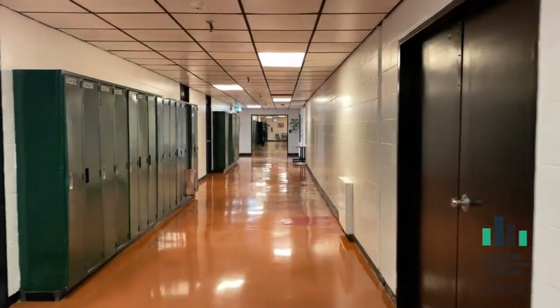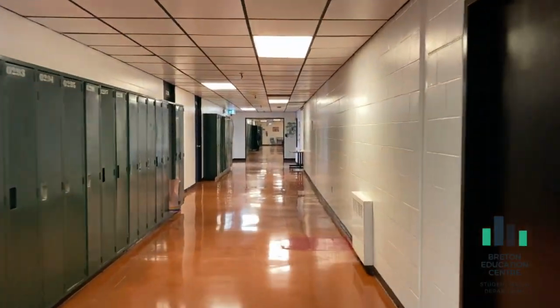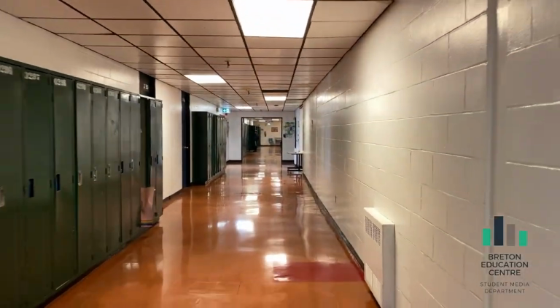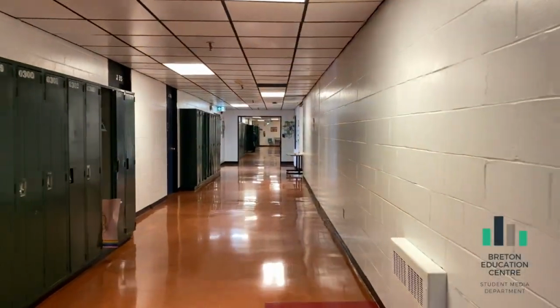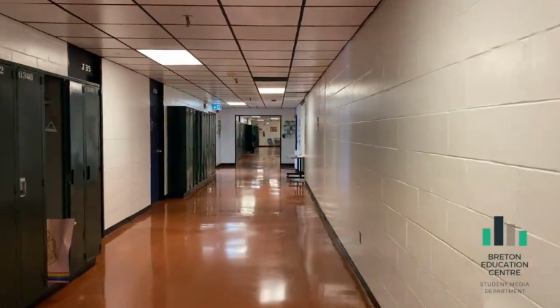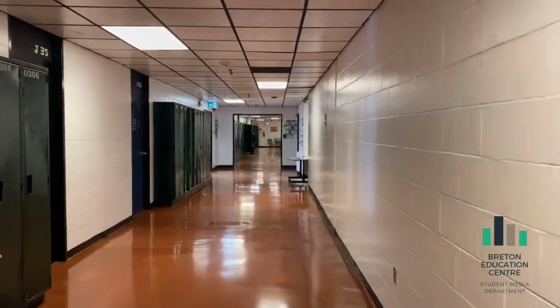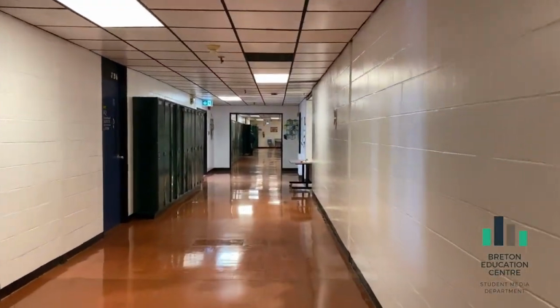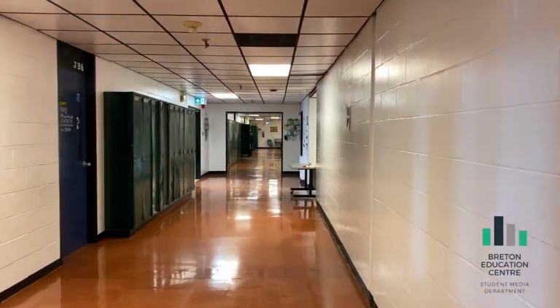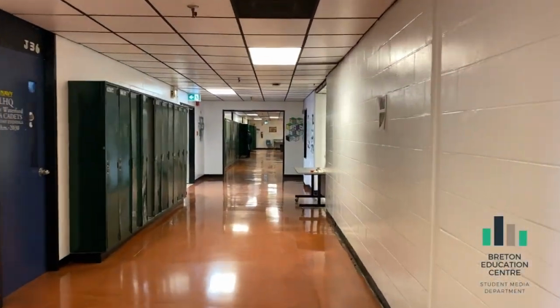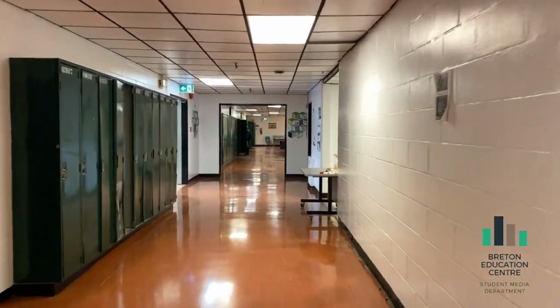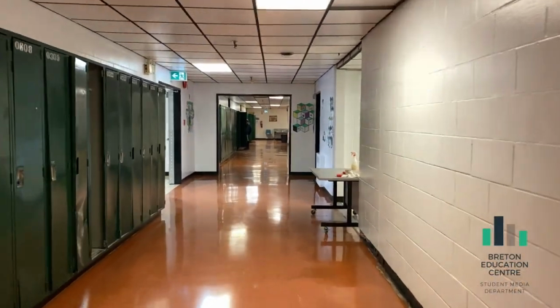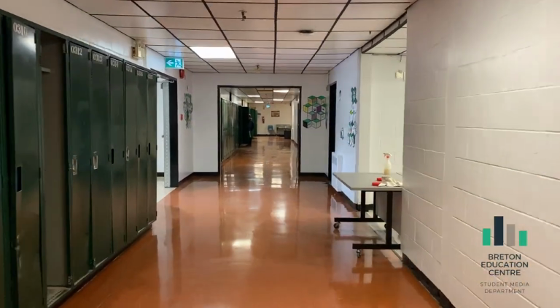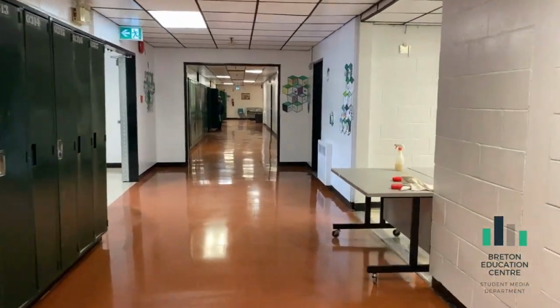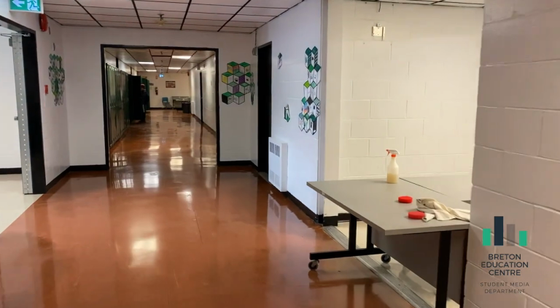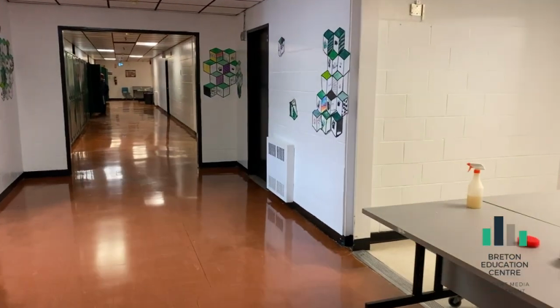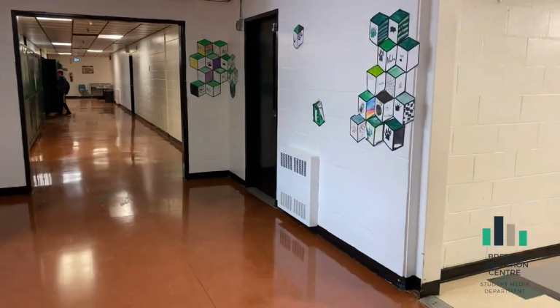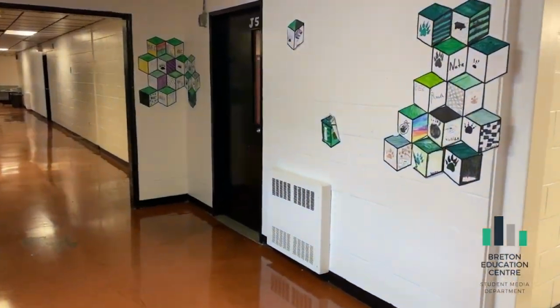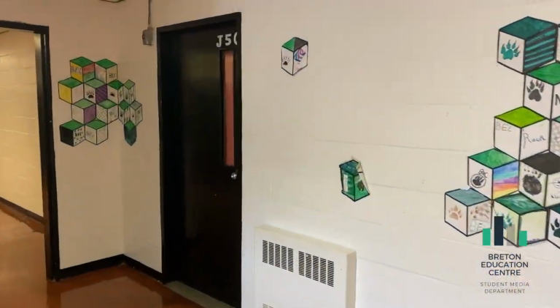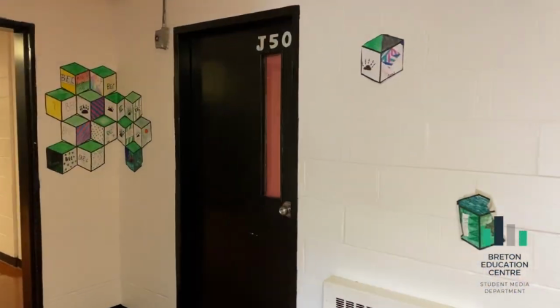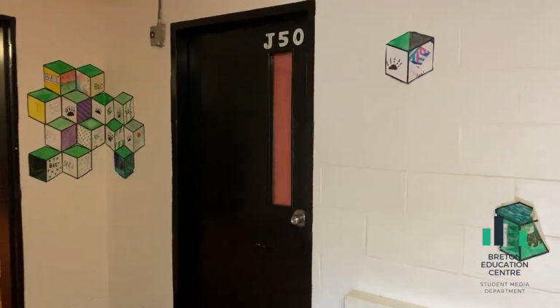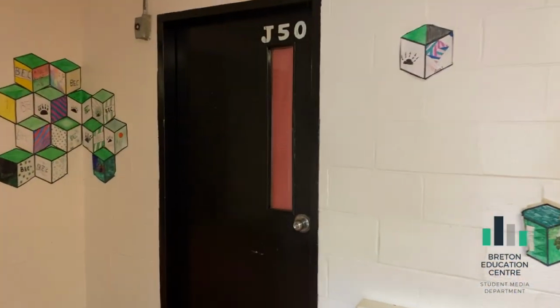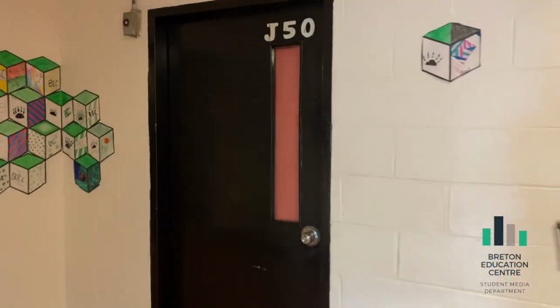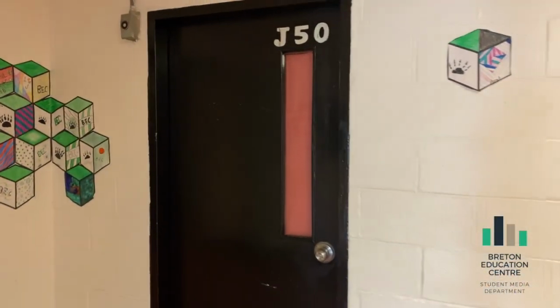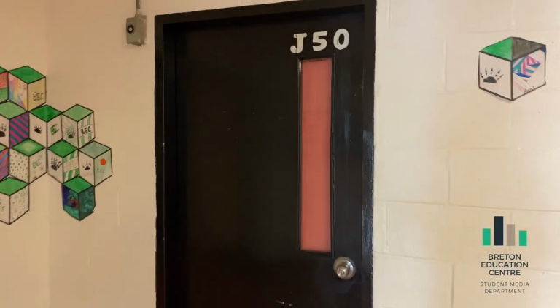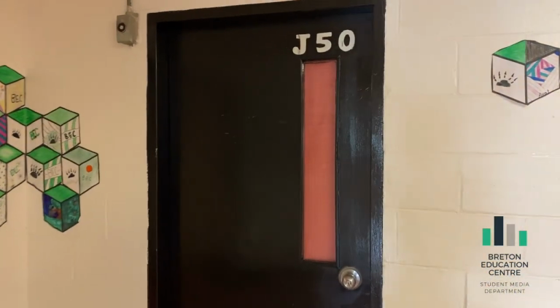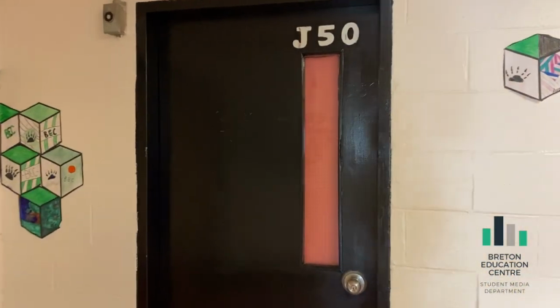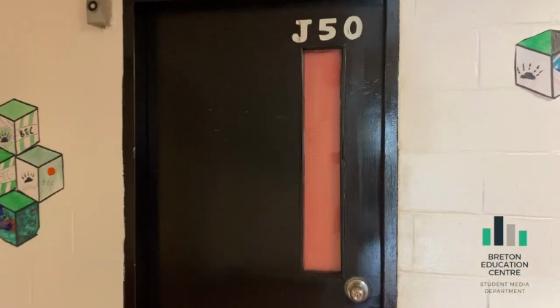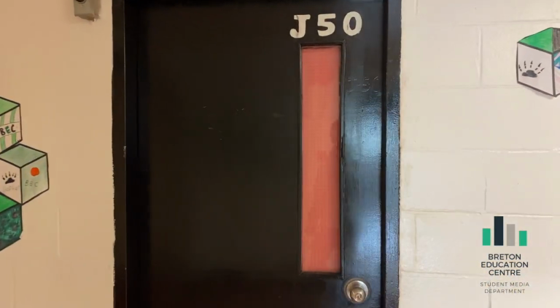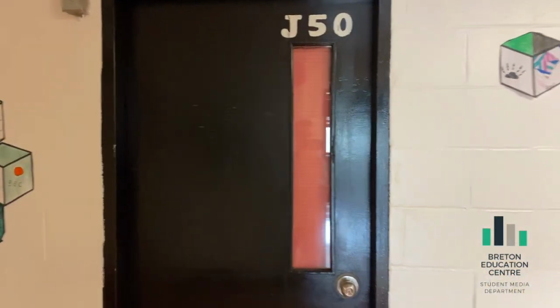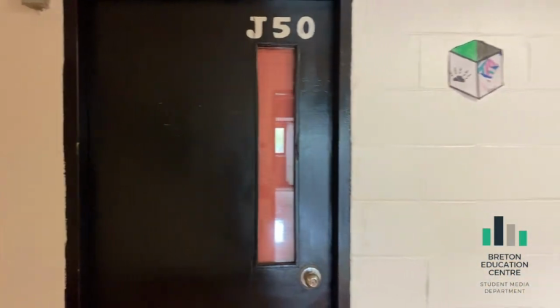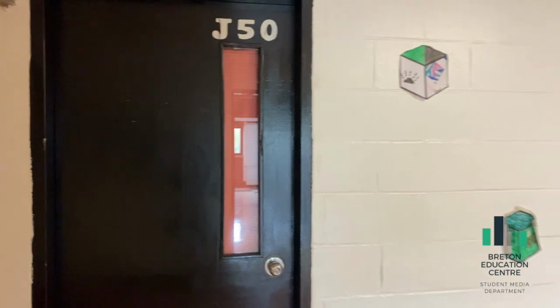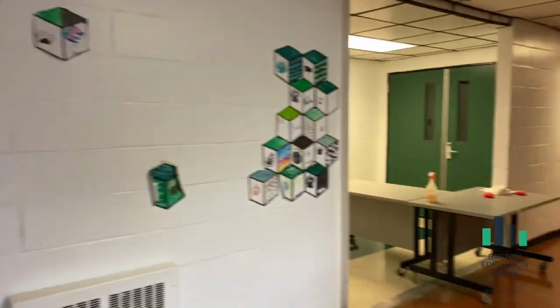As we make our way down this hallway, you will have art classes too. Here is your art room. All of your art classes will be held here.